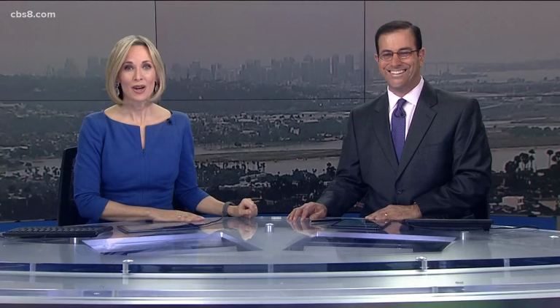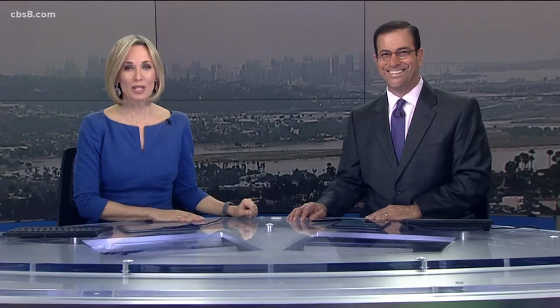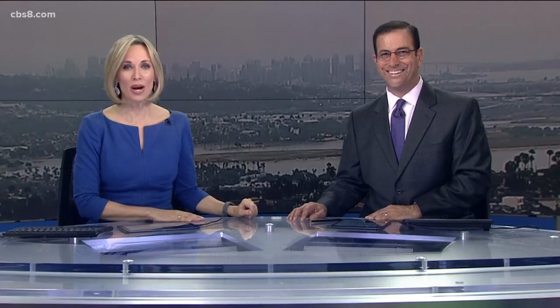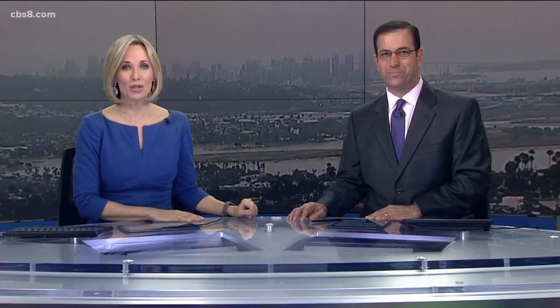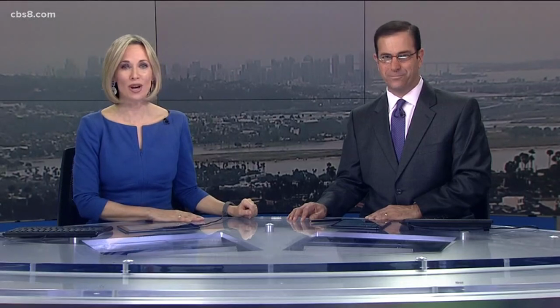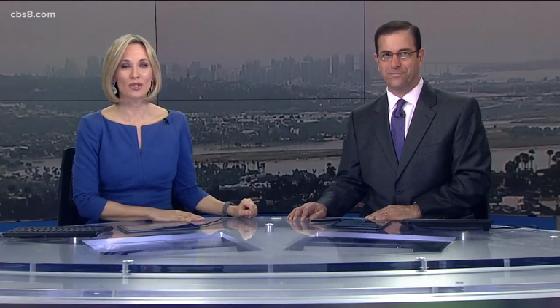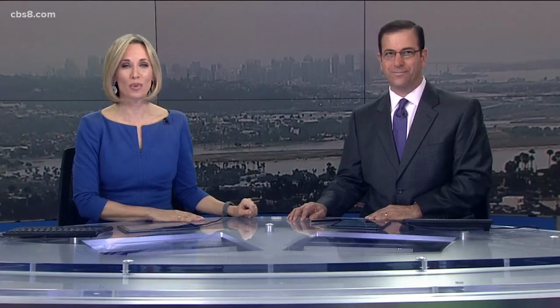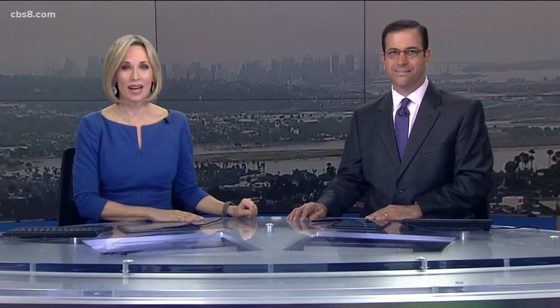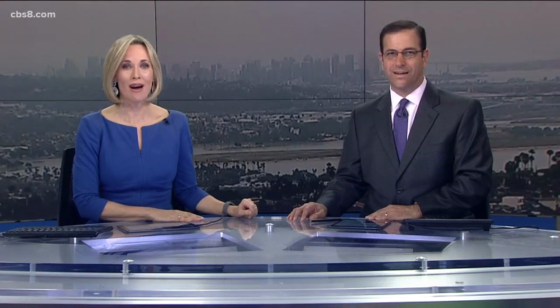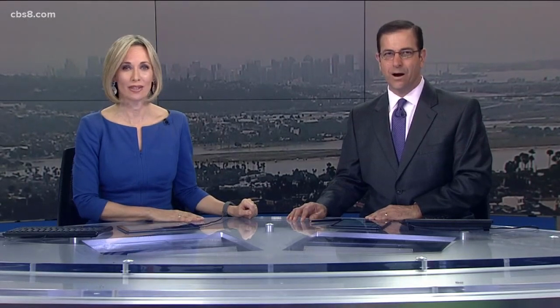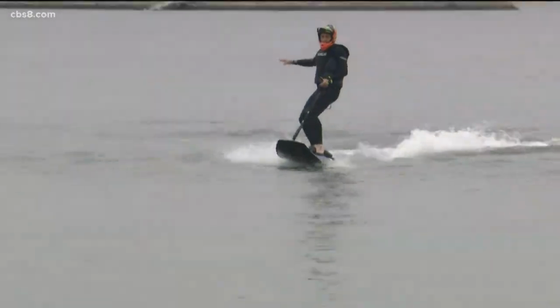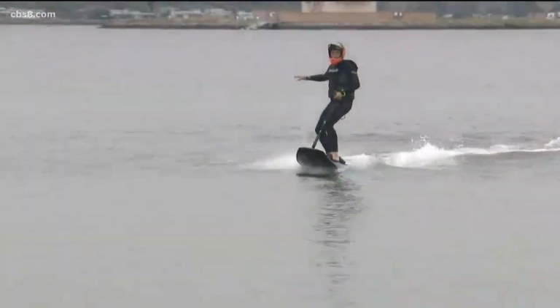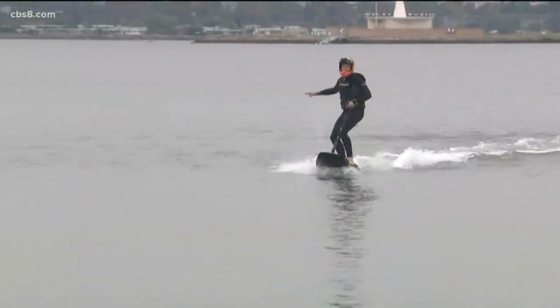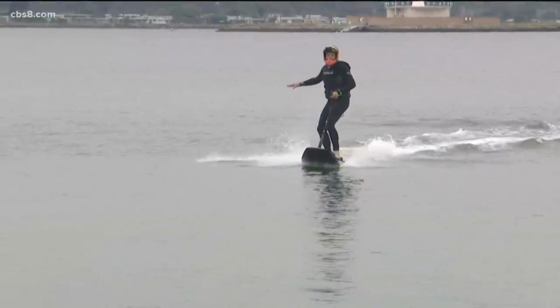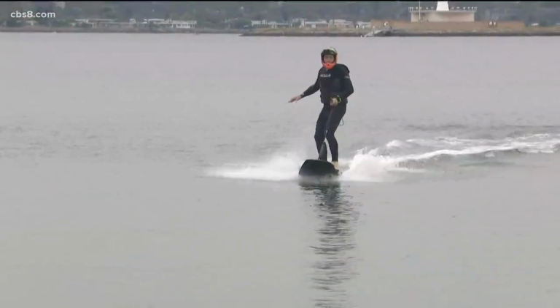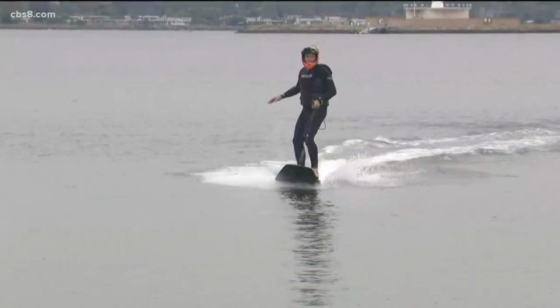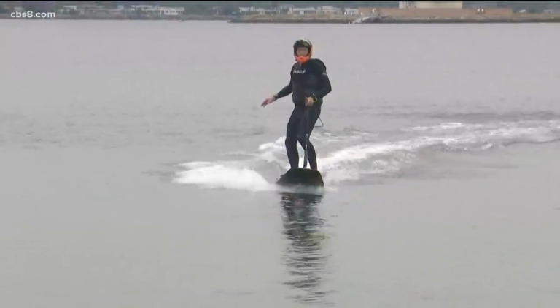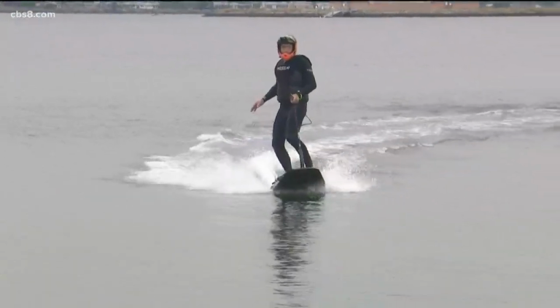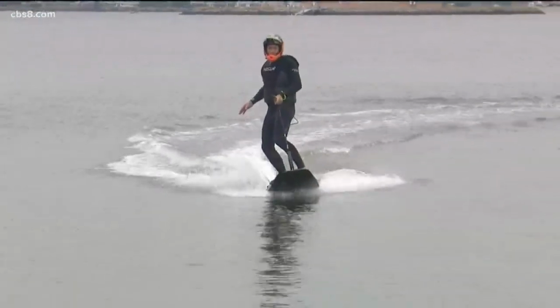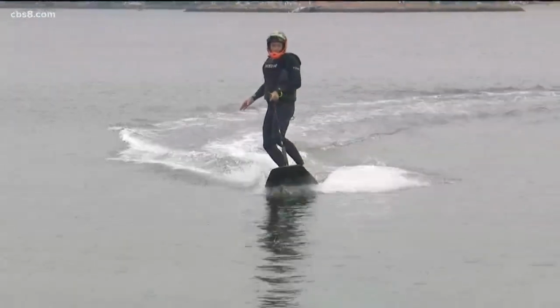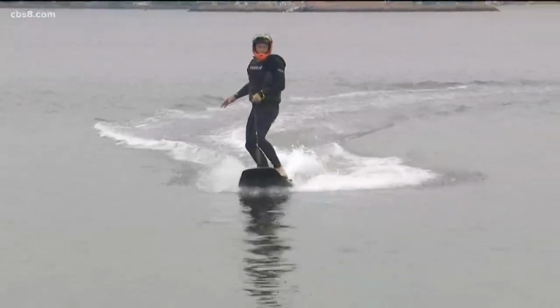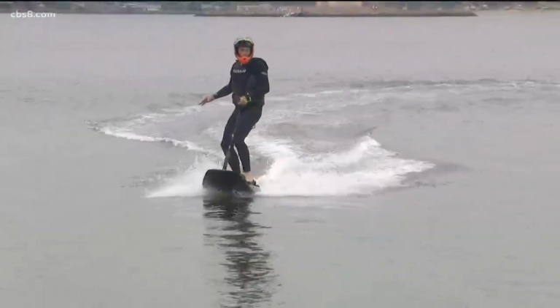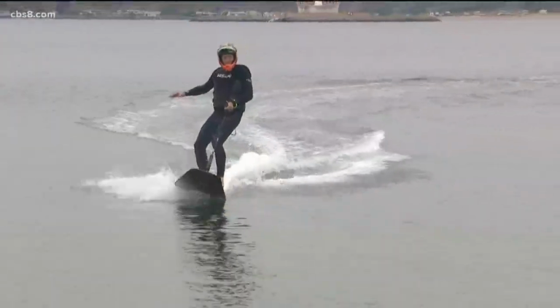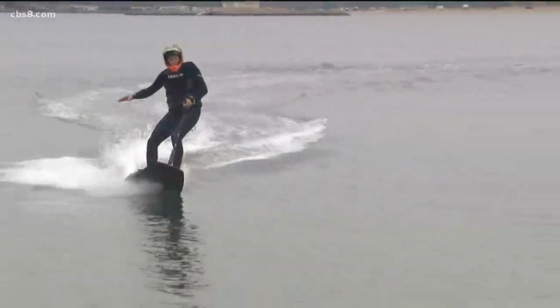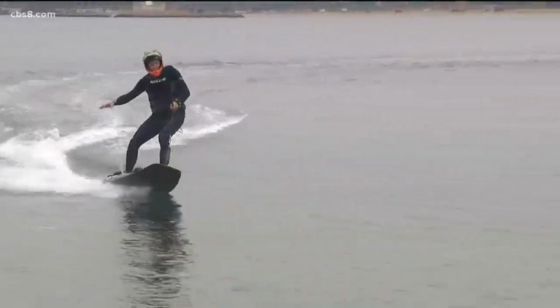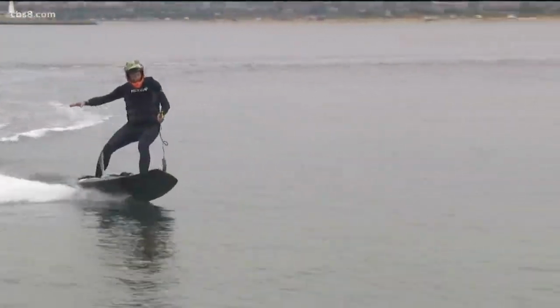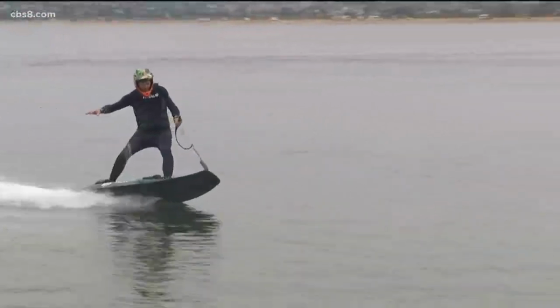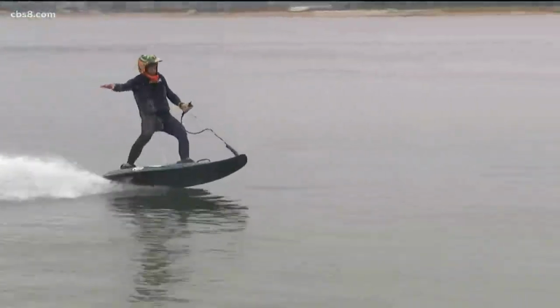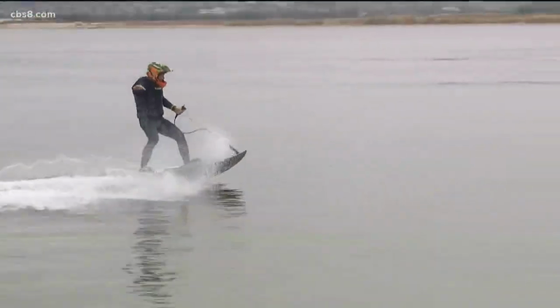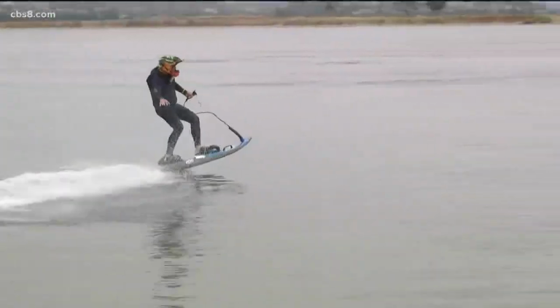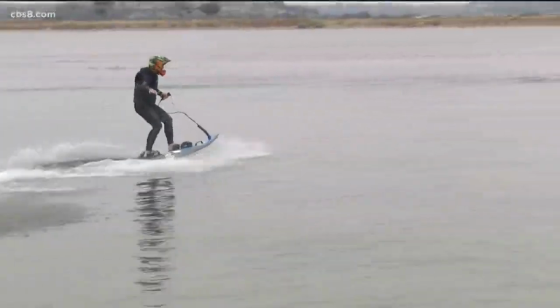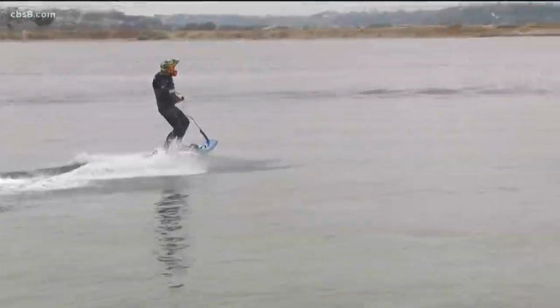Who needs big waves when you could just hop on your surfboard and take off? The company JetSurf is touring the country with its first ever fully electric board. Arshan Stiles took the motorized surfboard for a test drive today in Mission Bay.